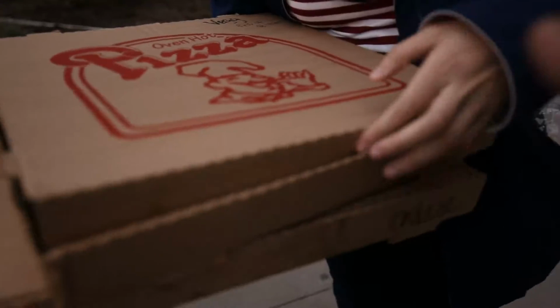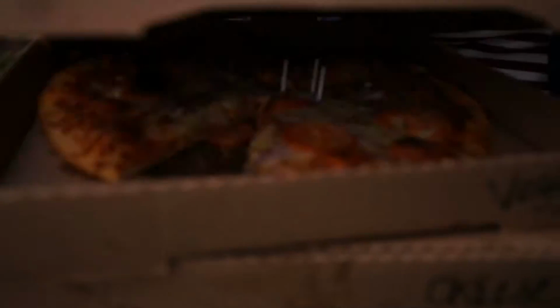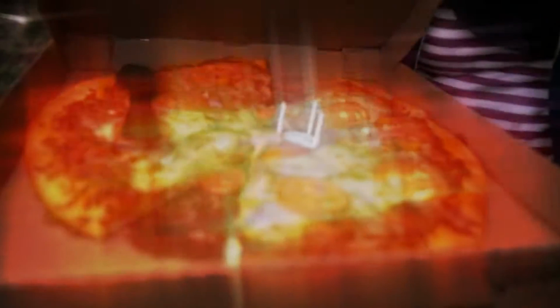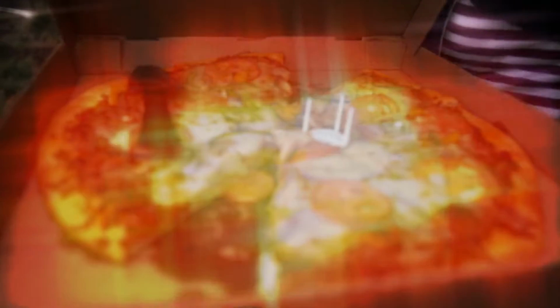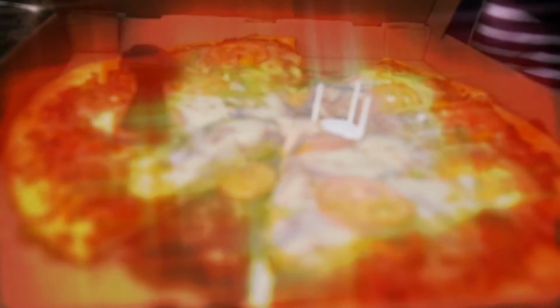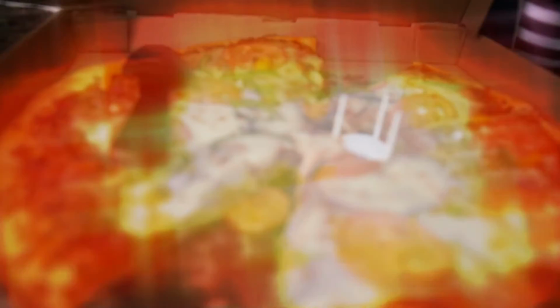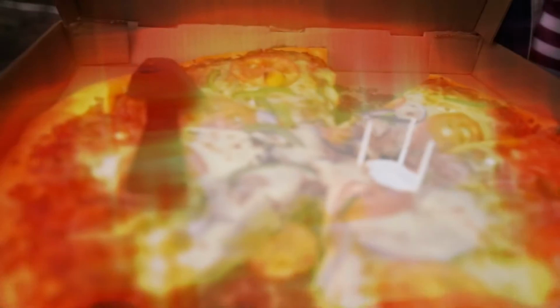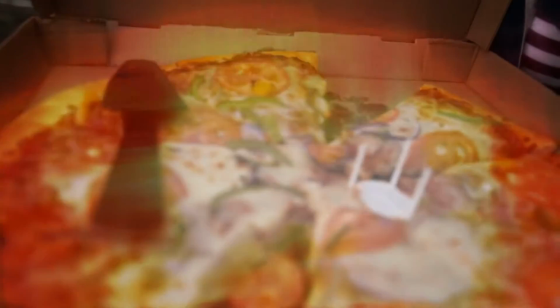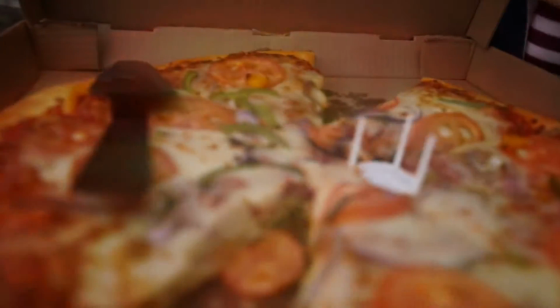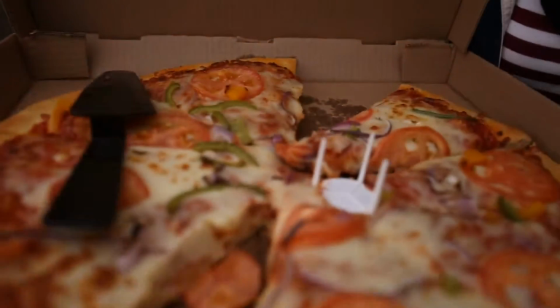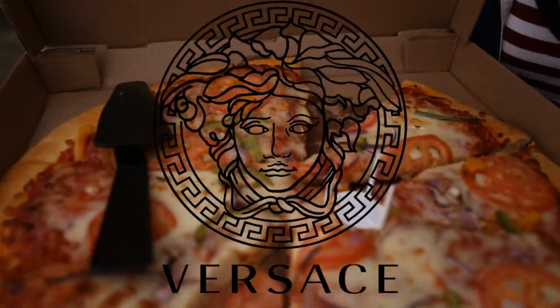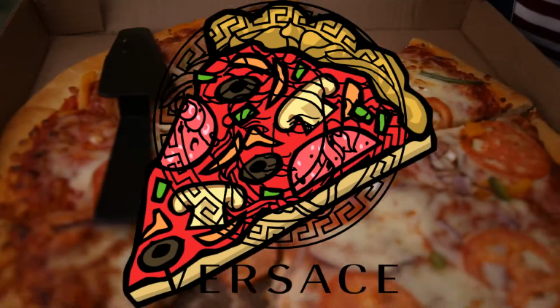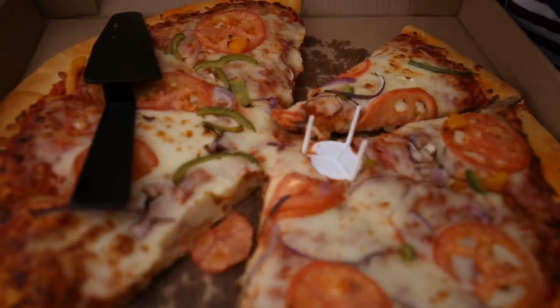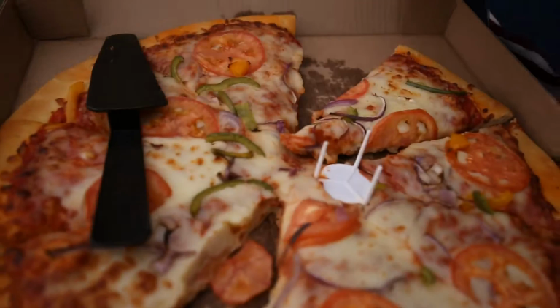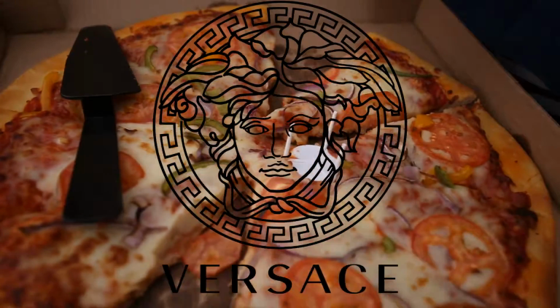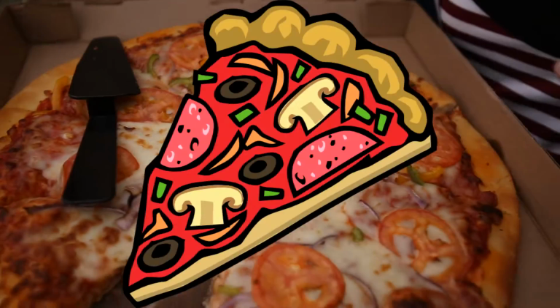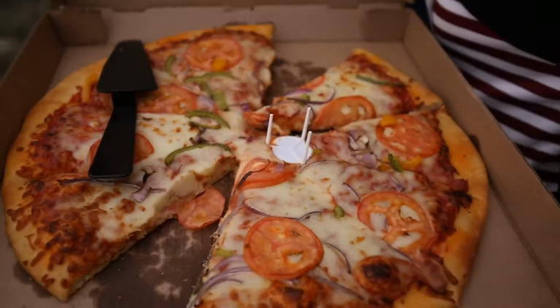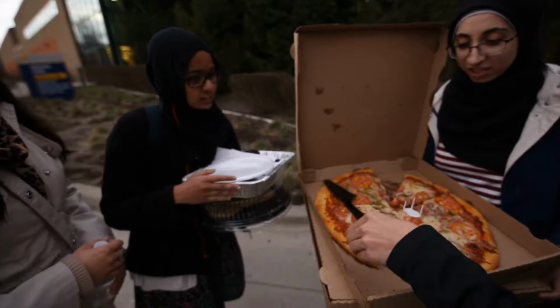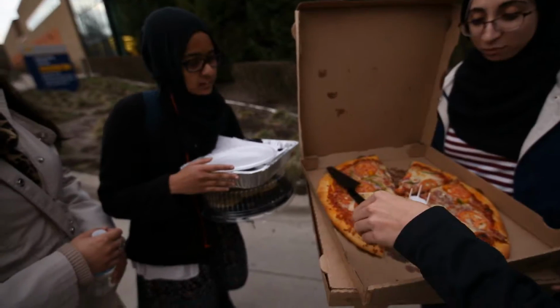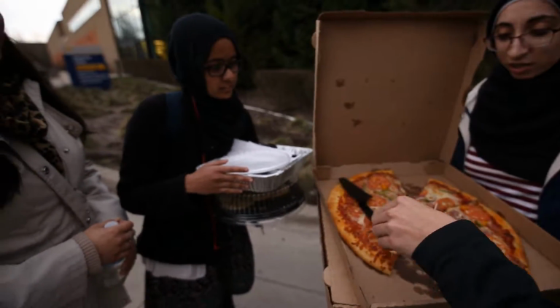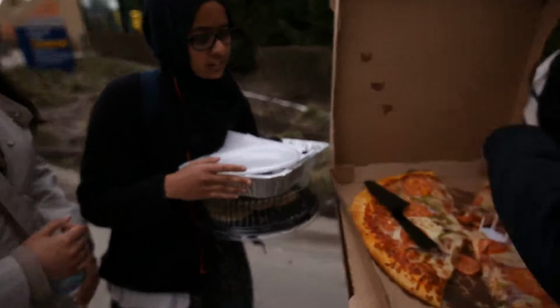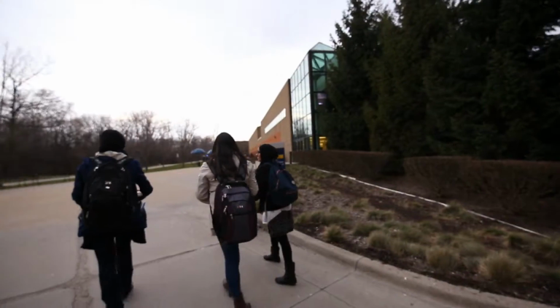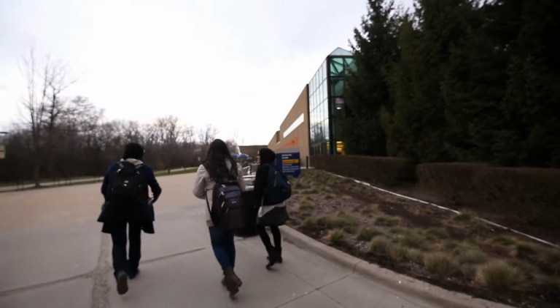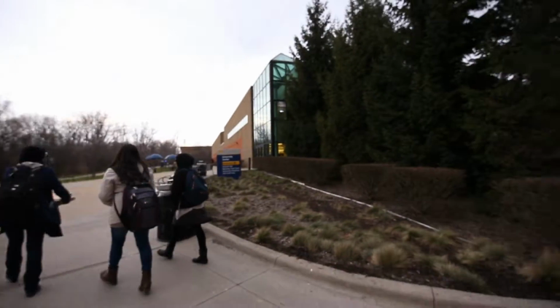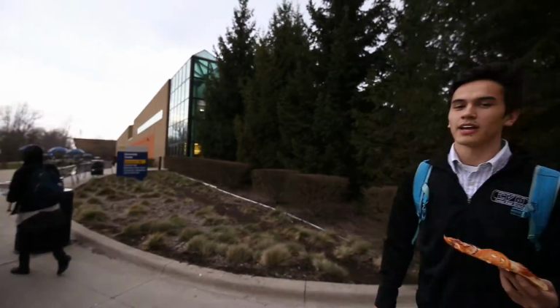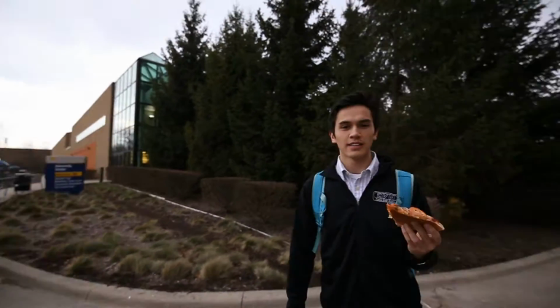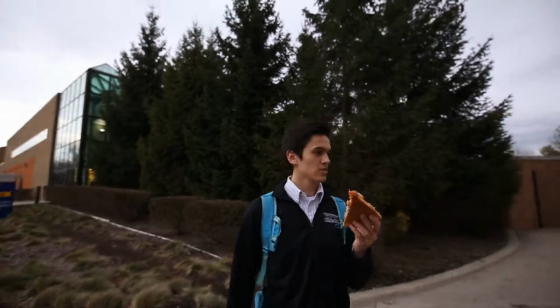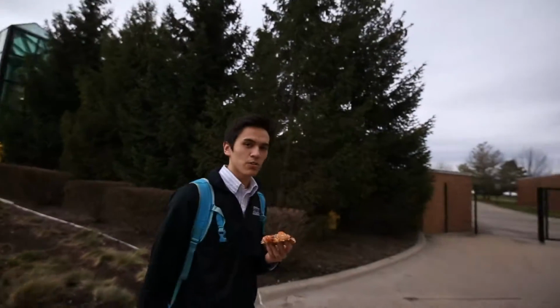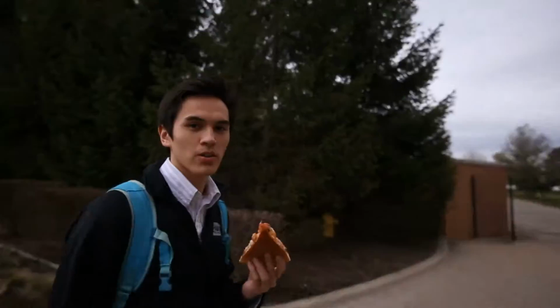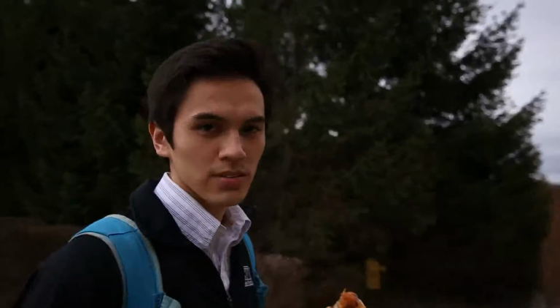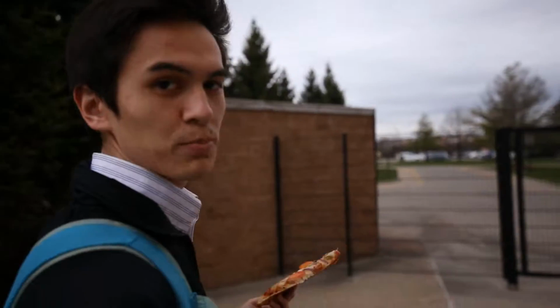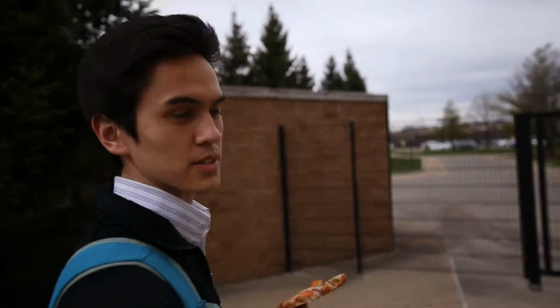Open that up. Versace pizza! Oh, Versace pizza! Just take one! Thank you. You can figure it out — this is called Ballin' Free Pizza.